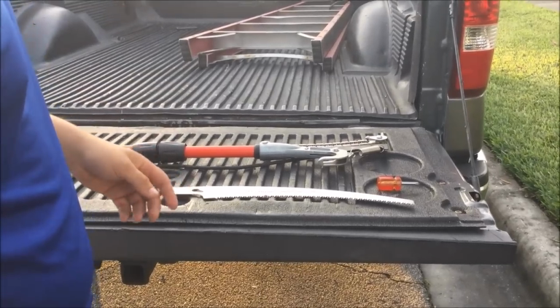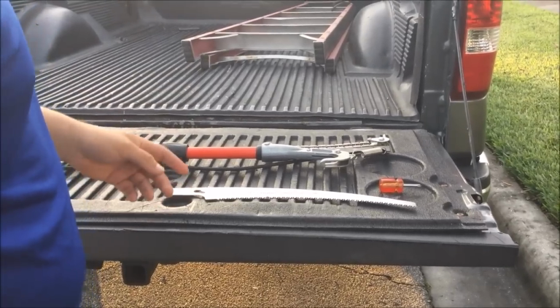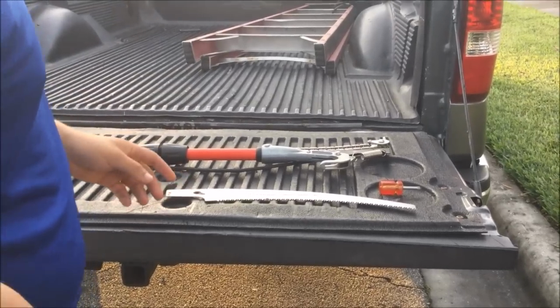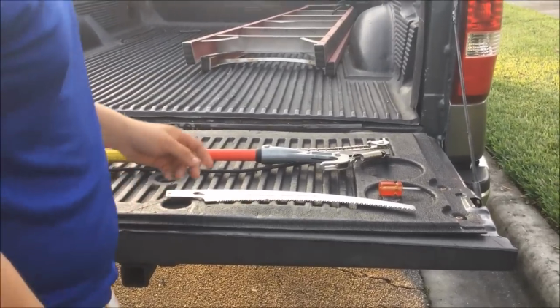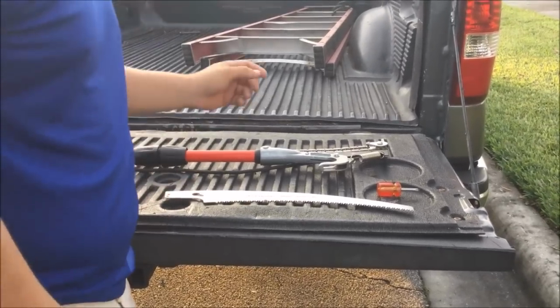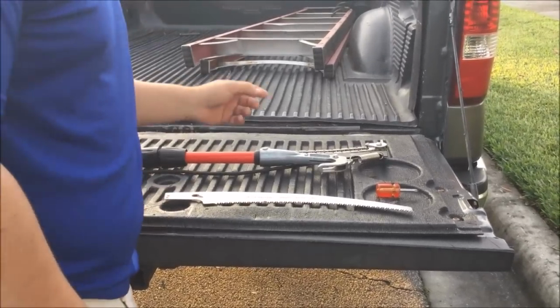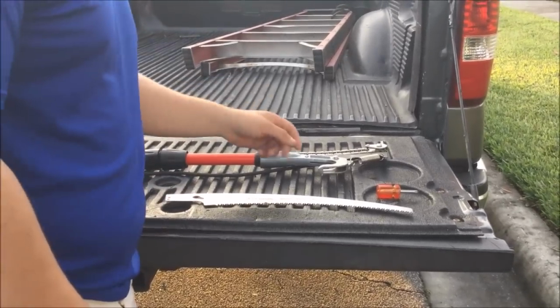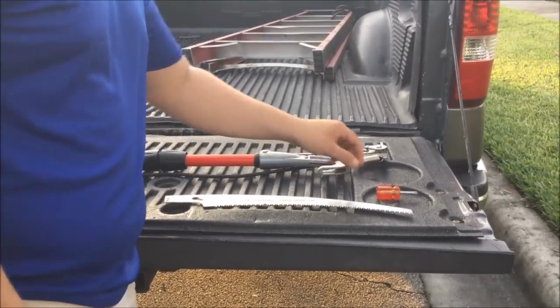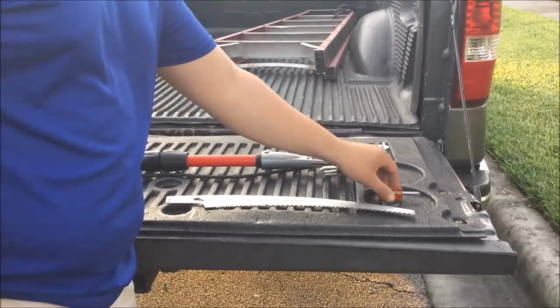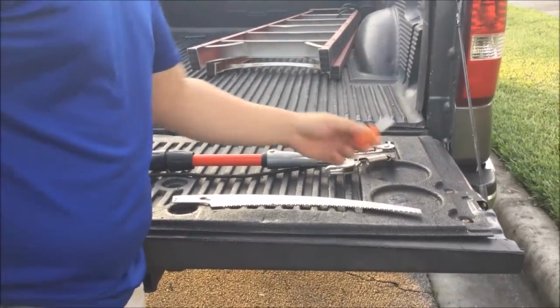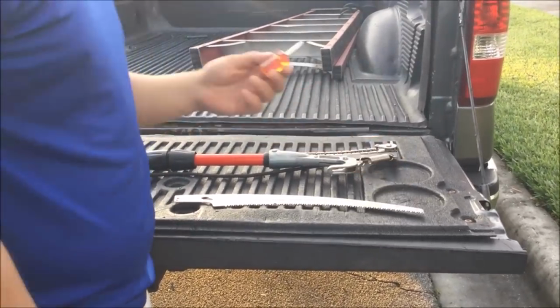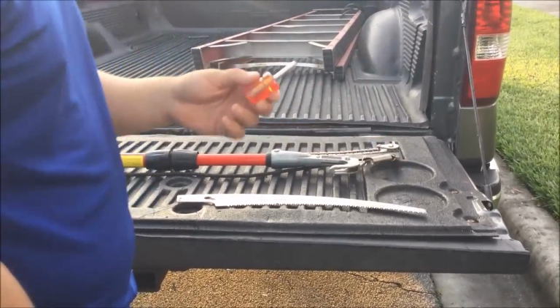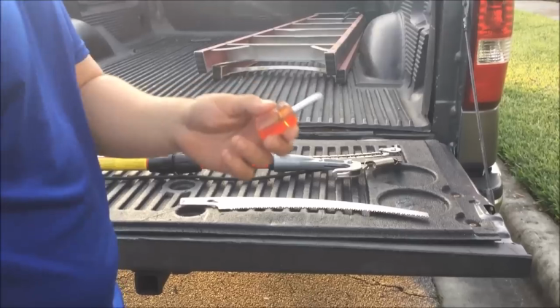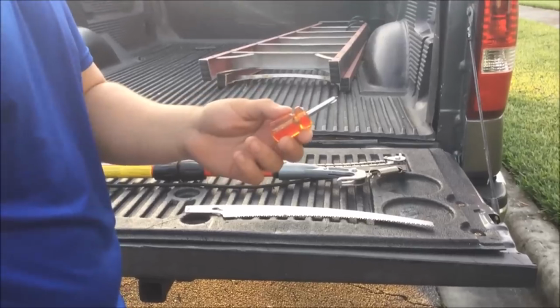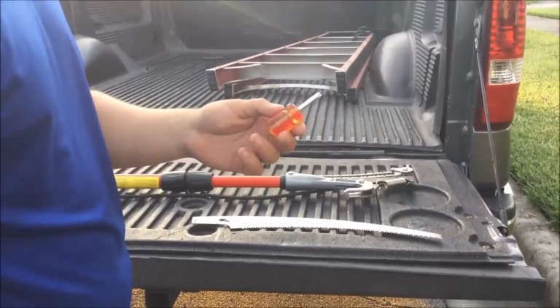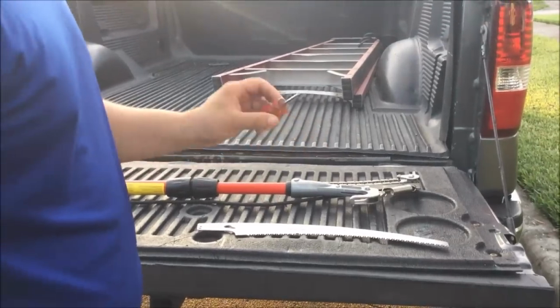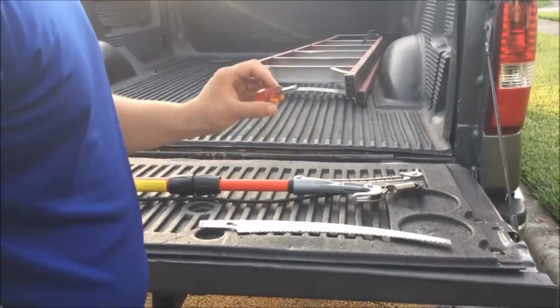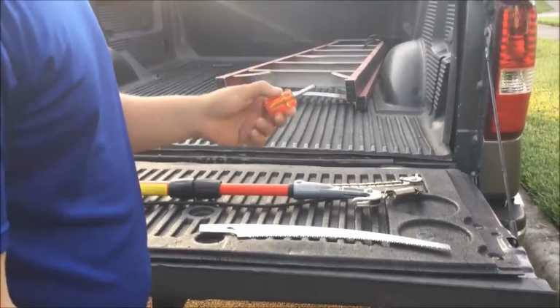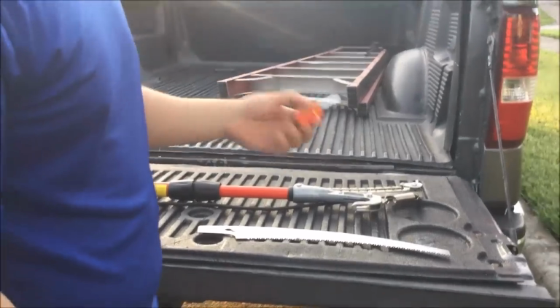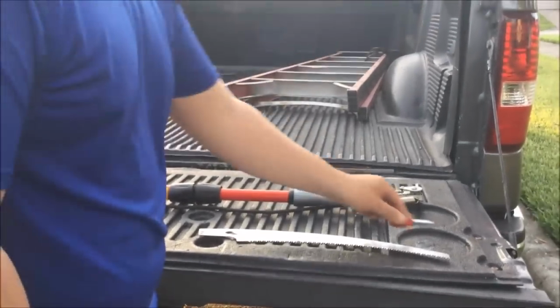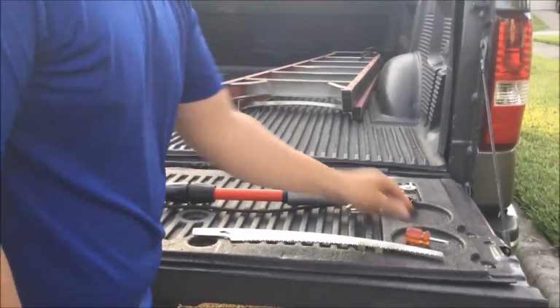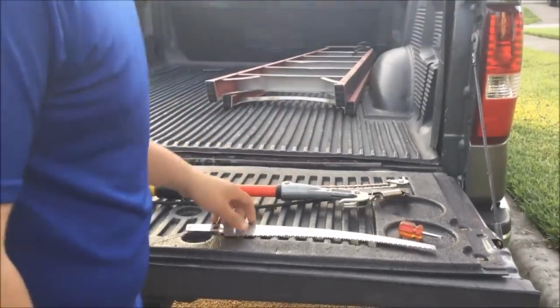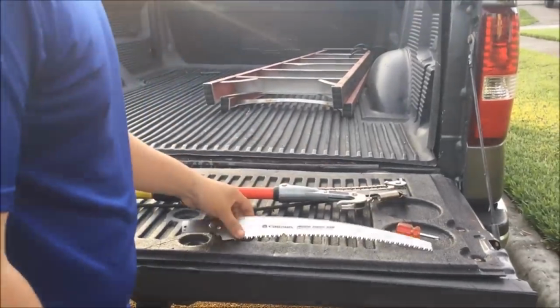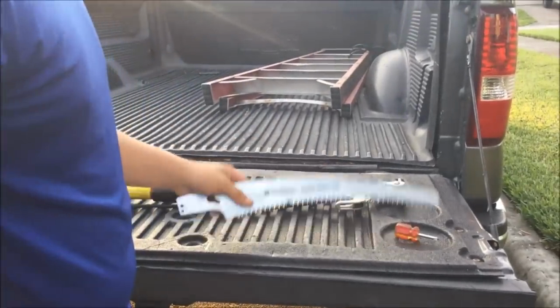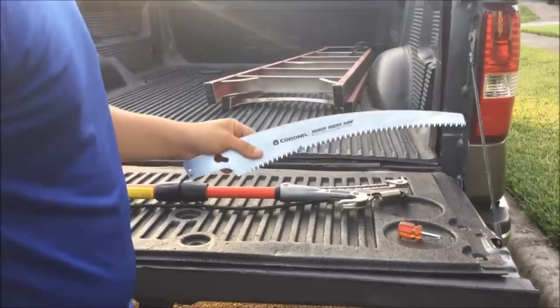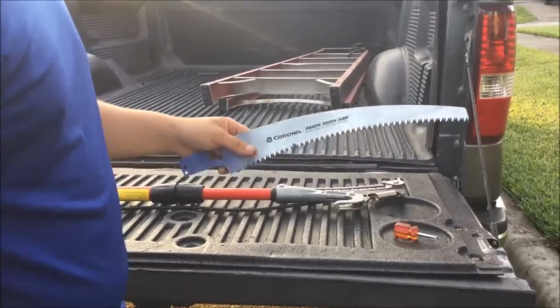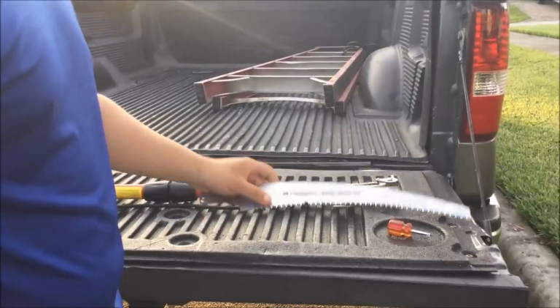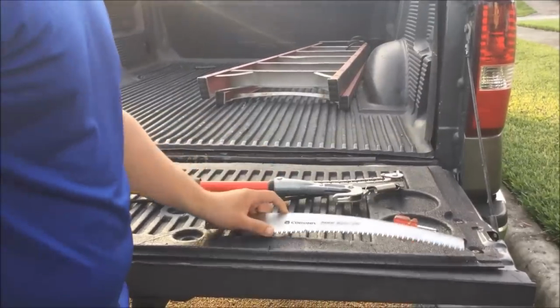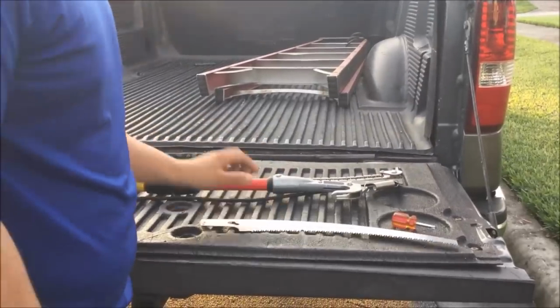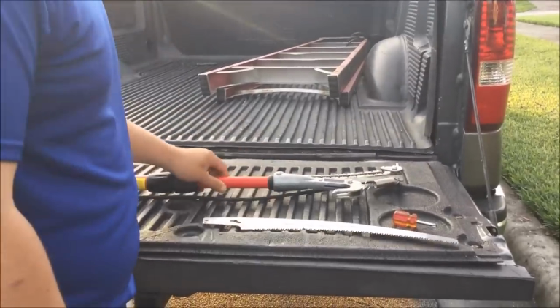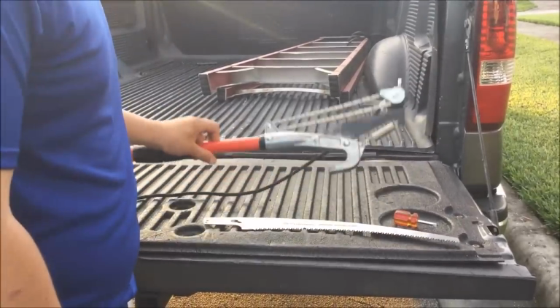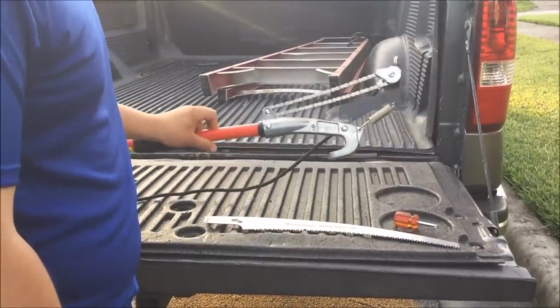Things you will need: a small number two head screwdriver, your corona blade, and the pruner.